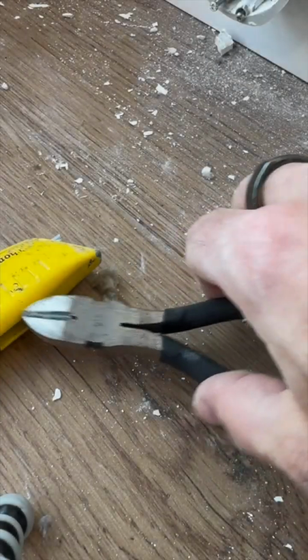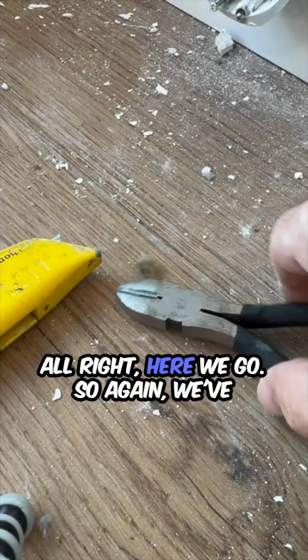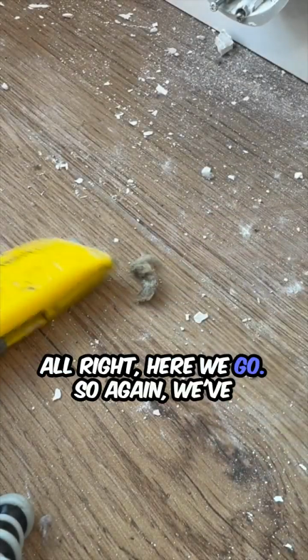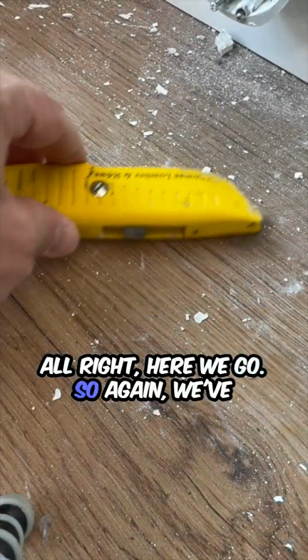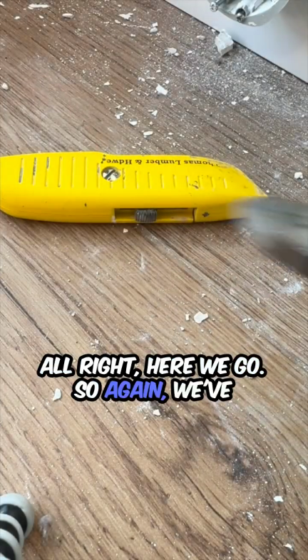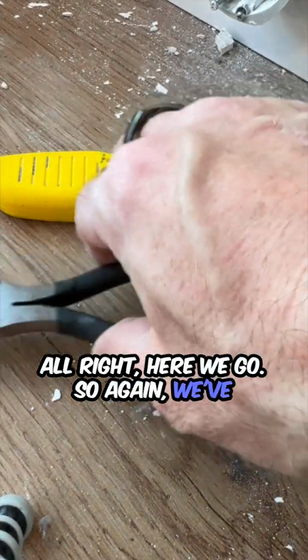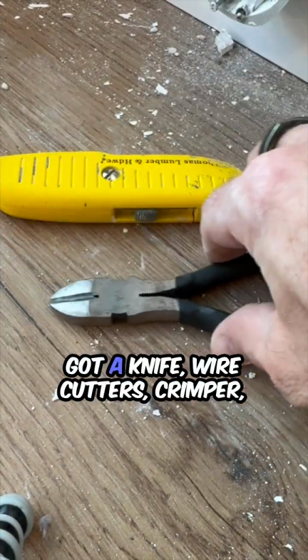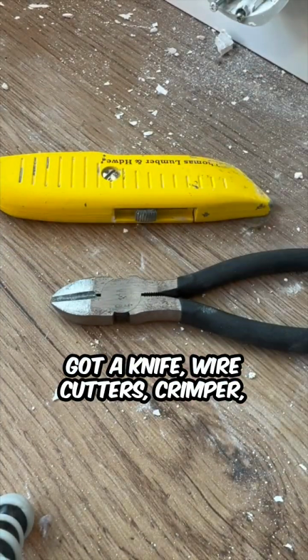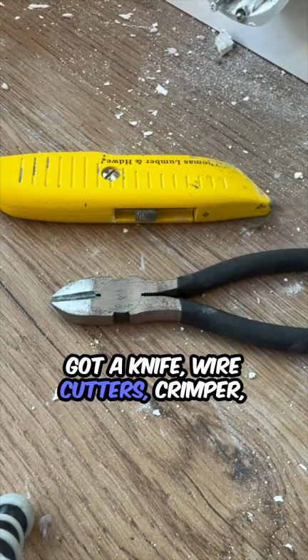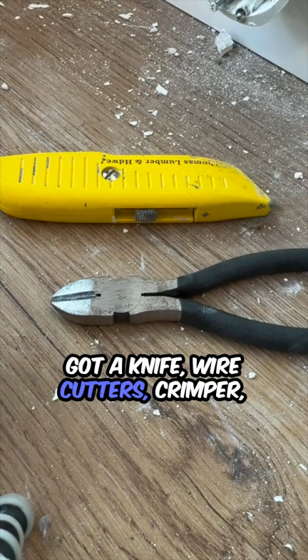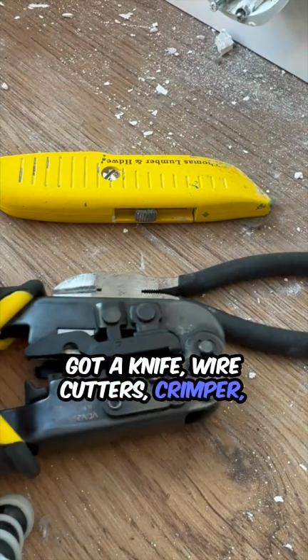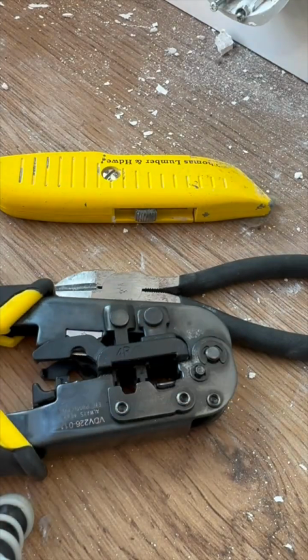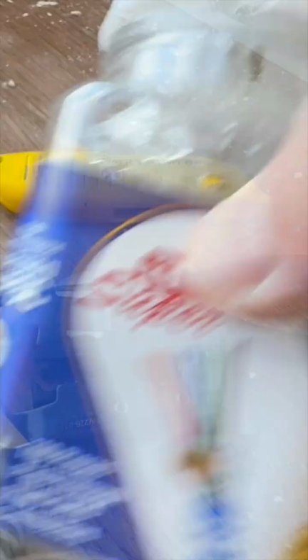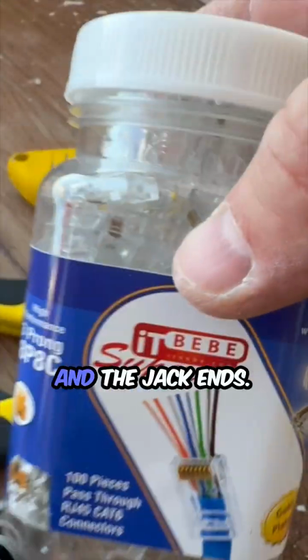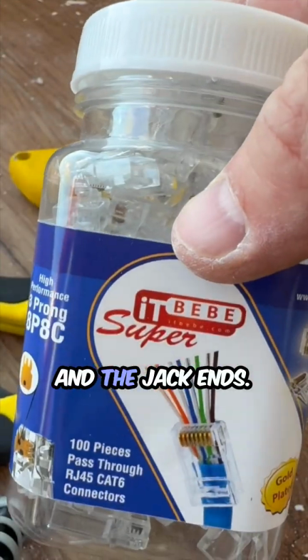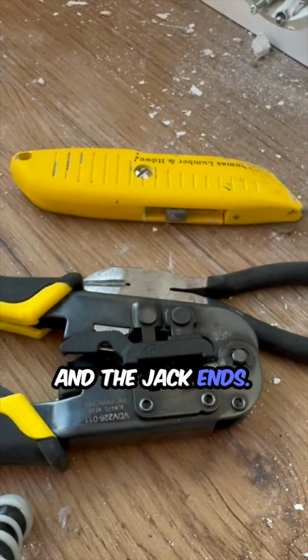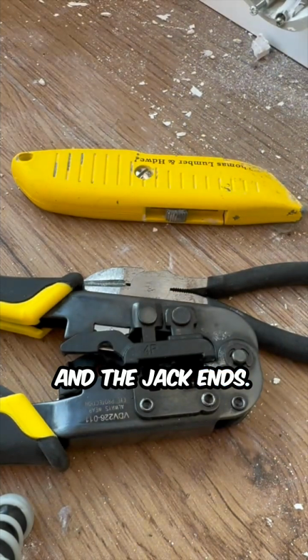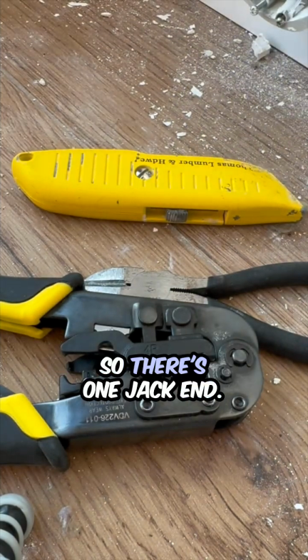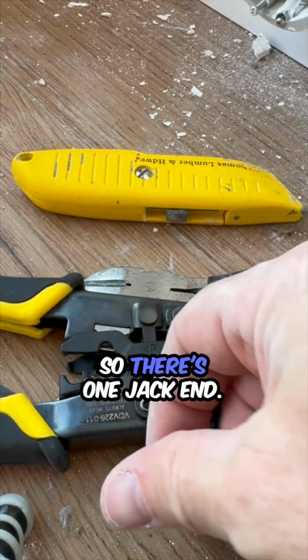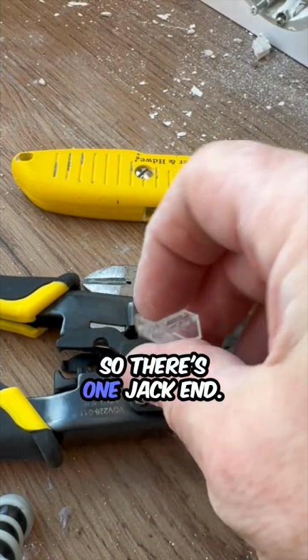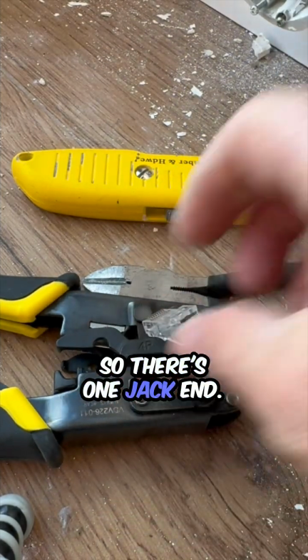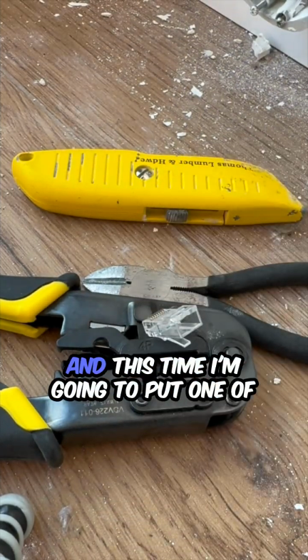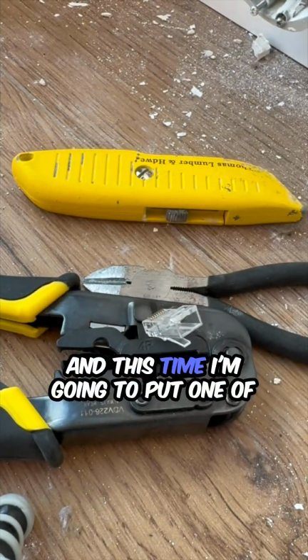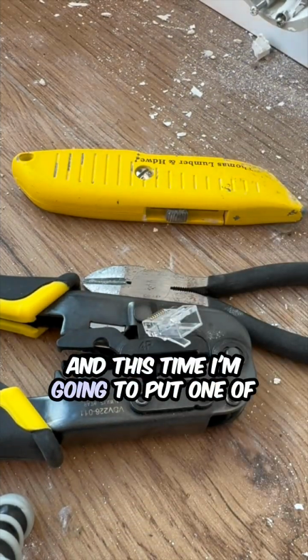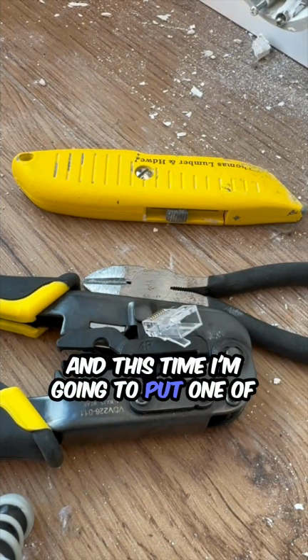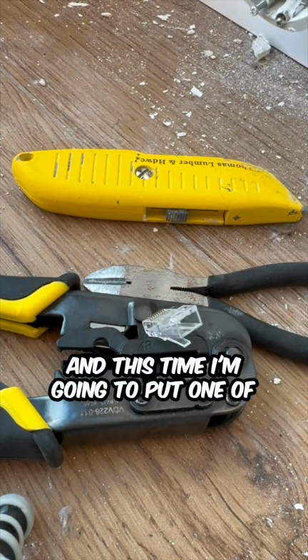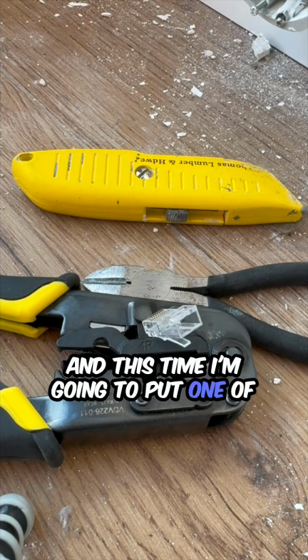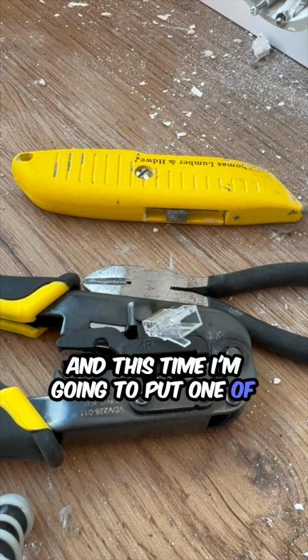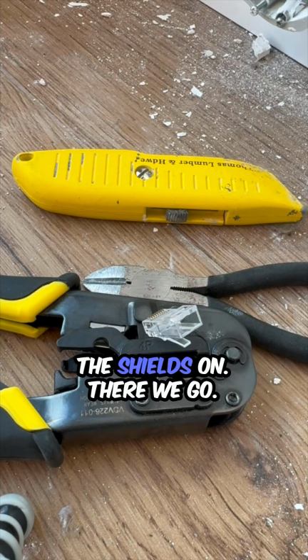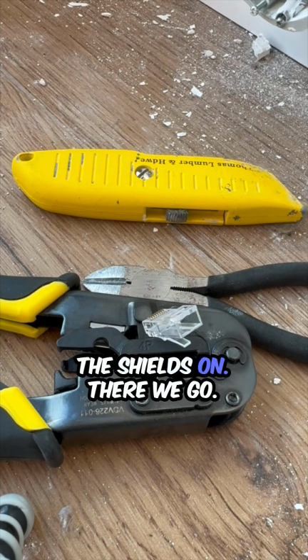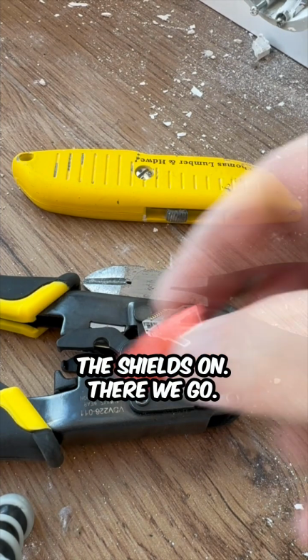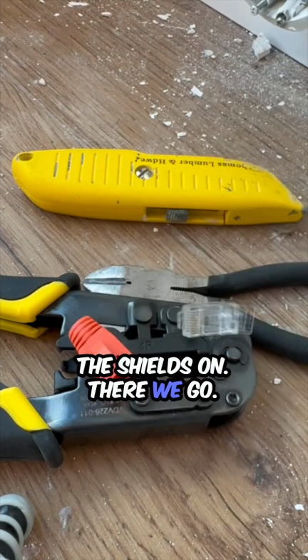All right, here we go. So again, we've got nice wire cutters, the crimper, and the jack ends. So there's one jacket. And this time I'm going to put one of the shields on. There we go.